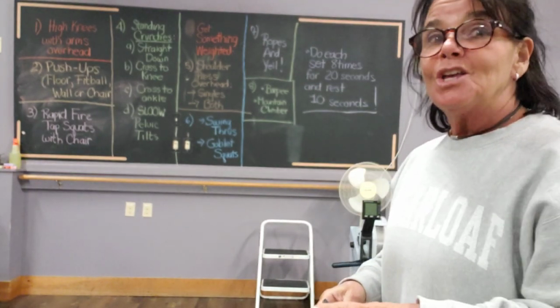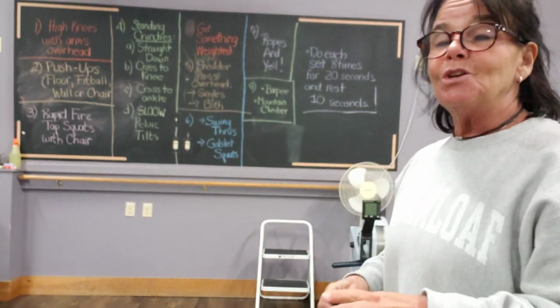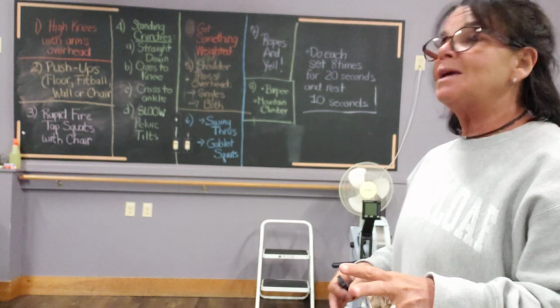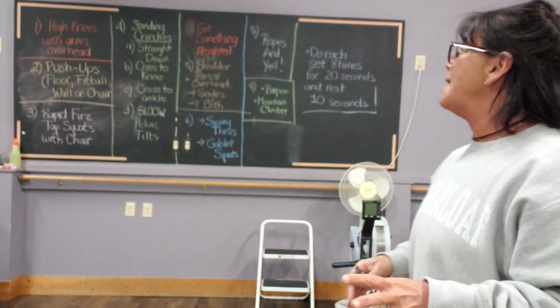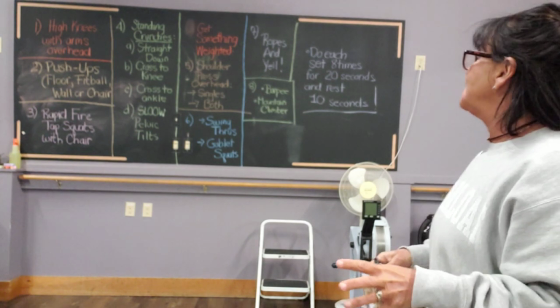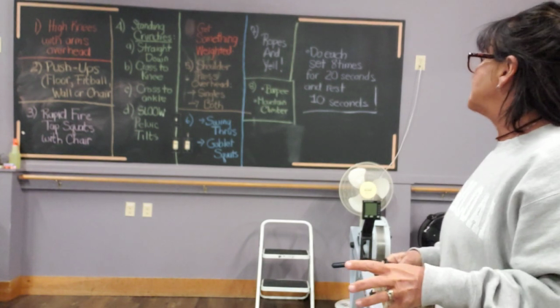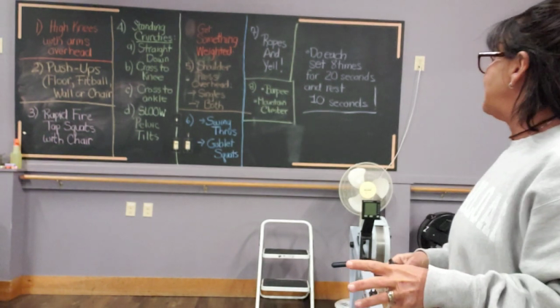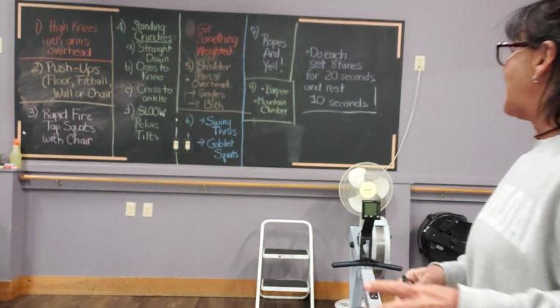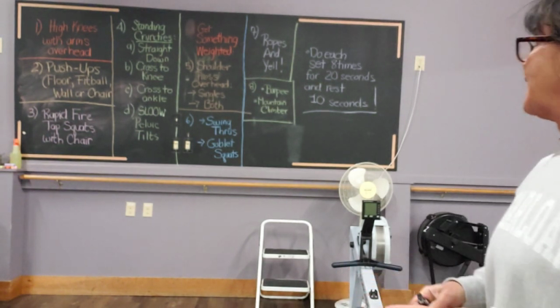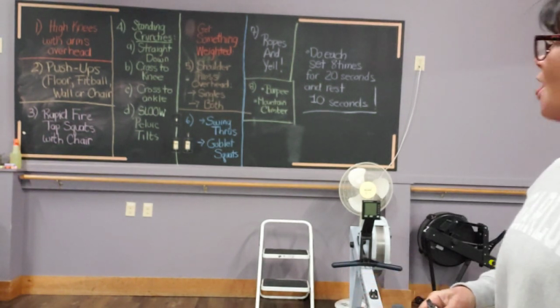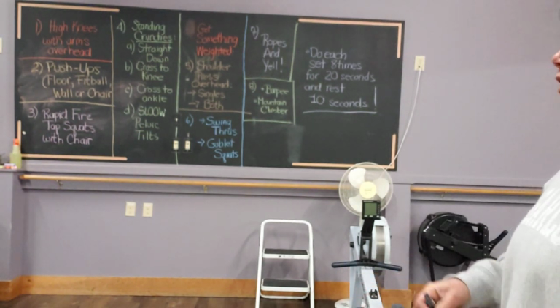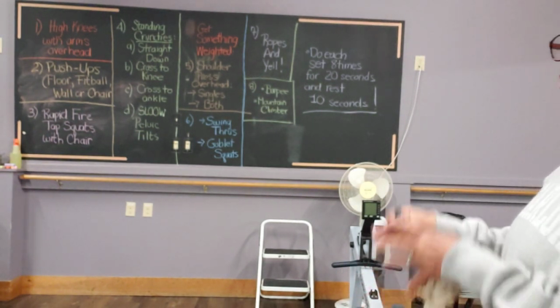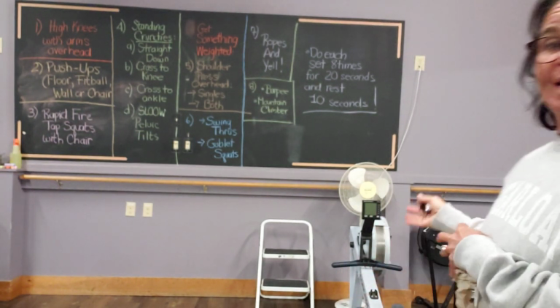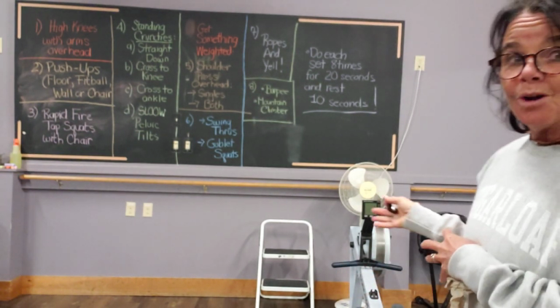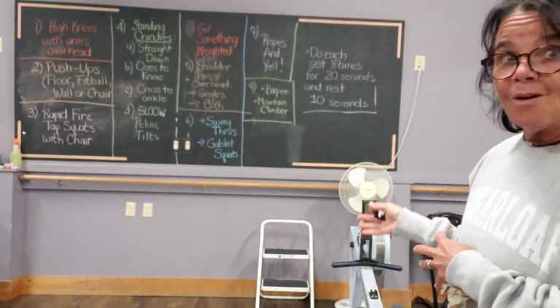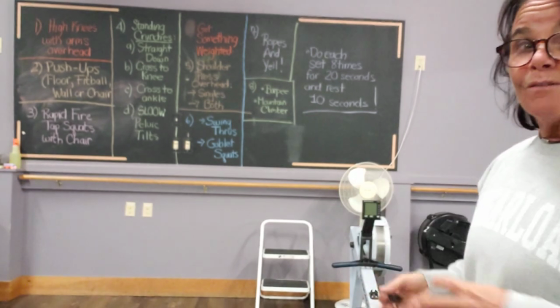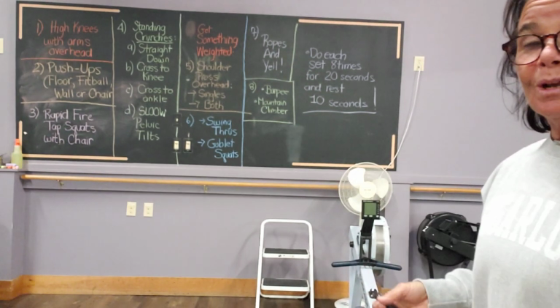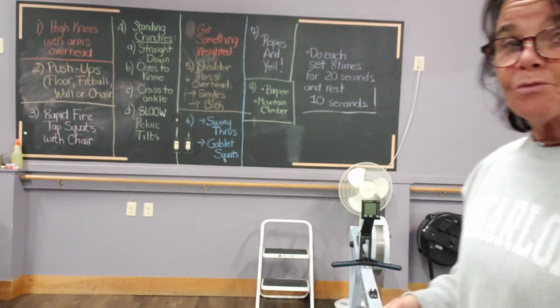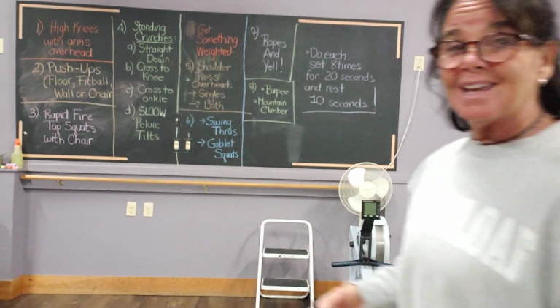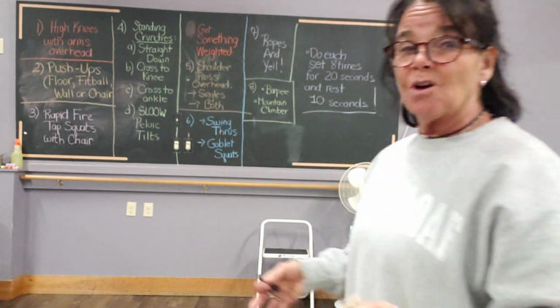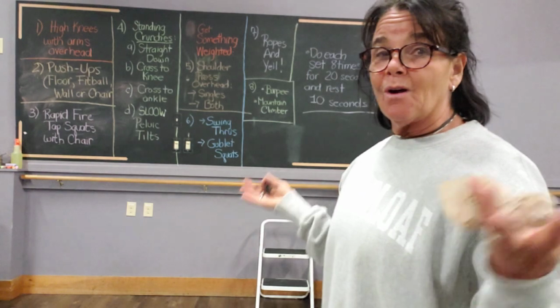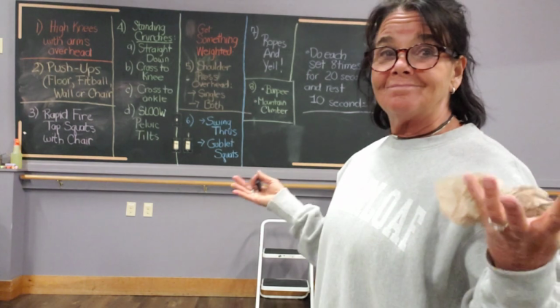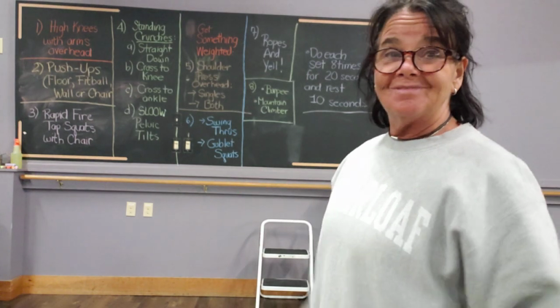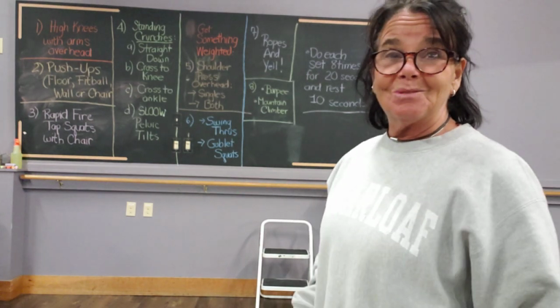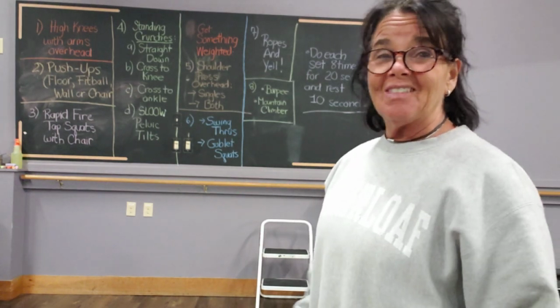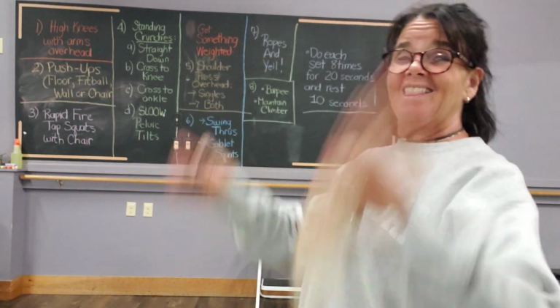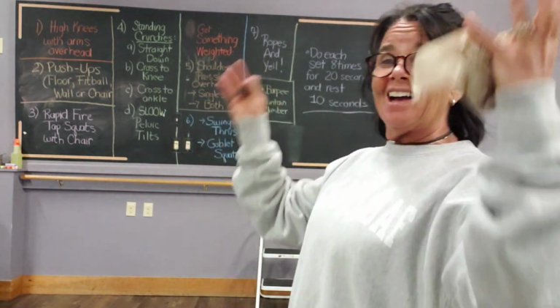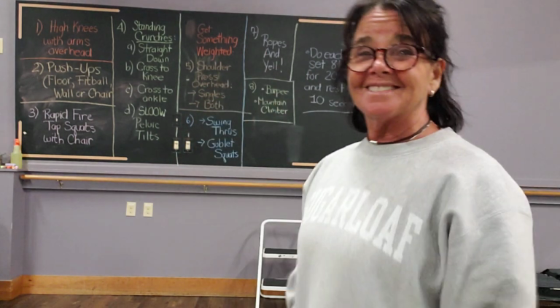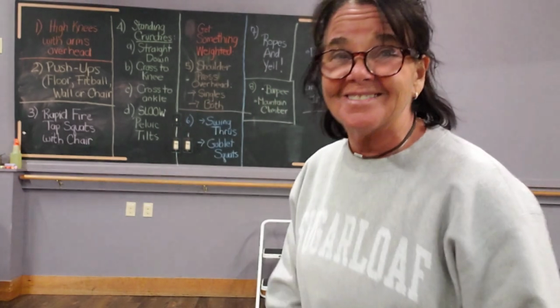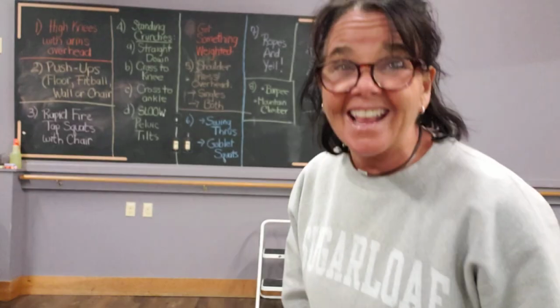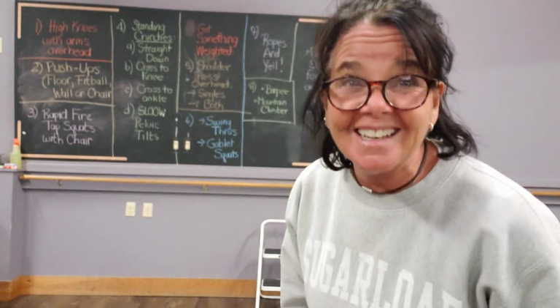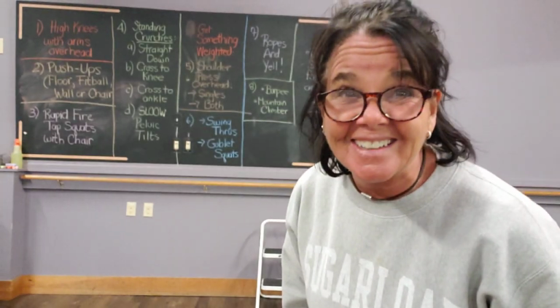So you can make this be a 32-minute workout, or if you want to go through it again, go for it. You can do it all day long. What else are you doing?